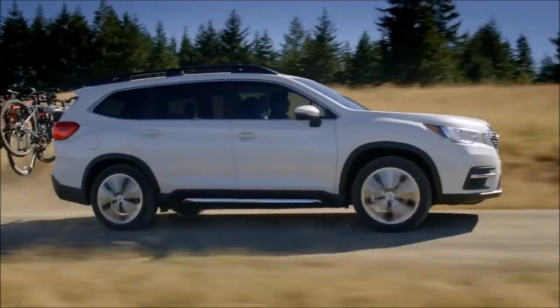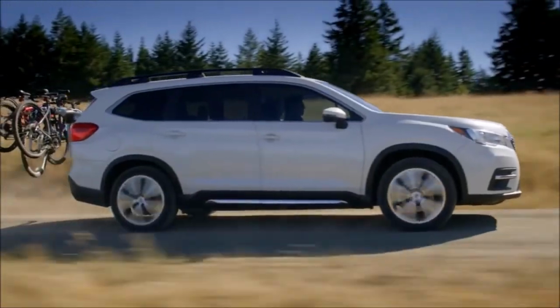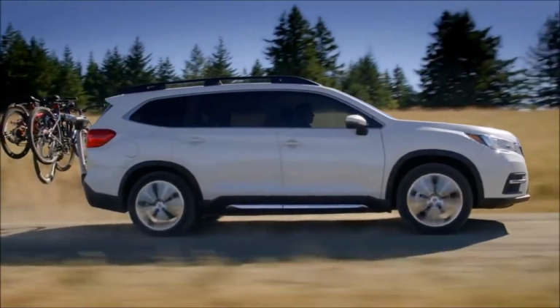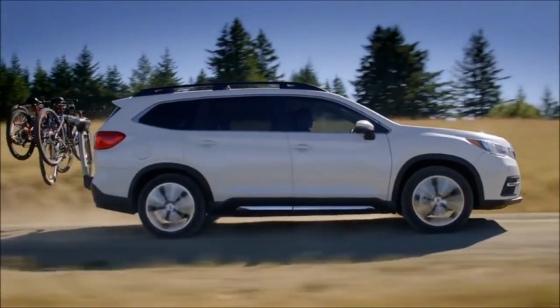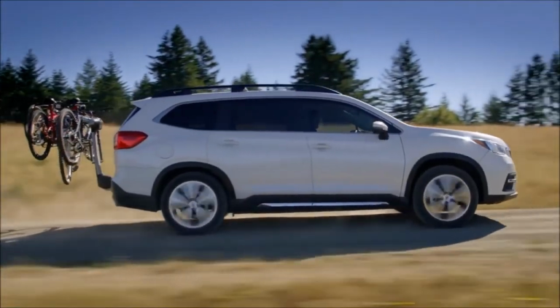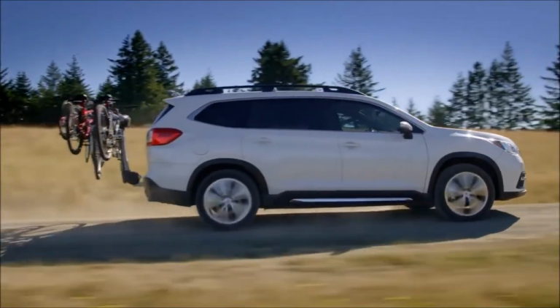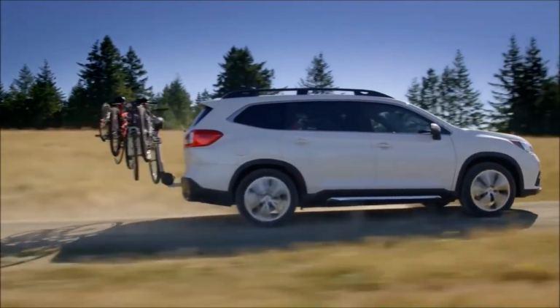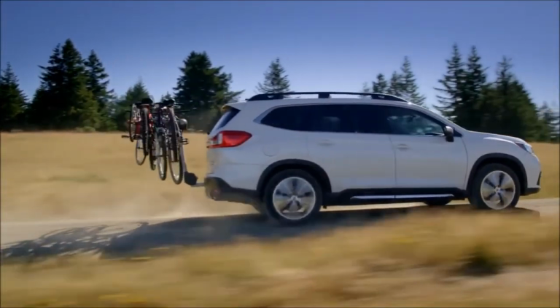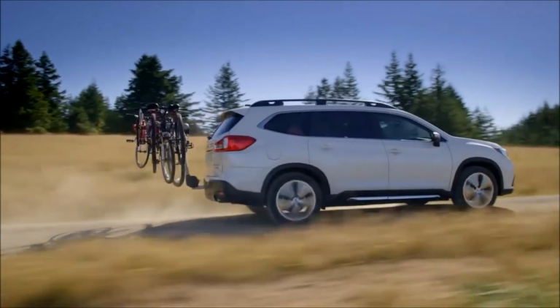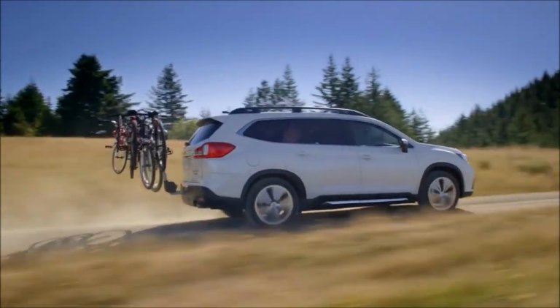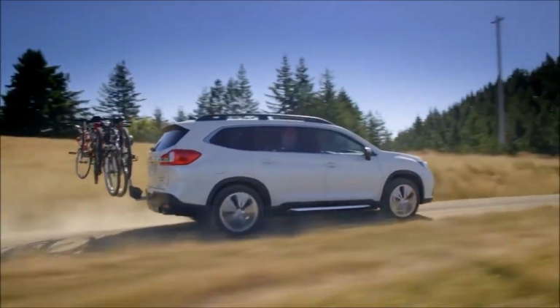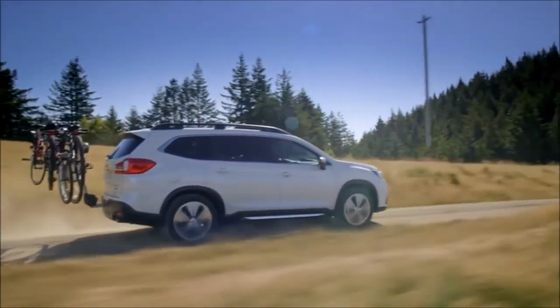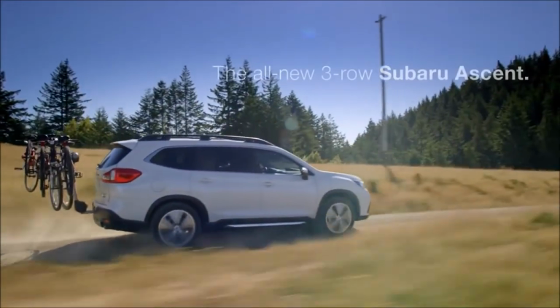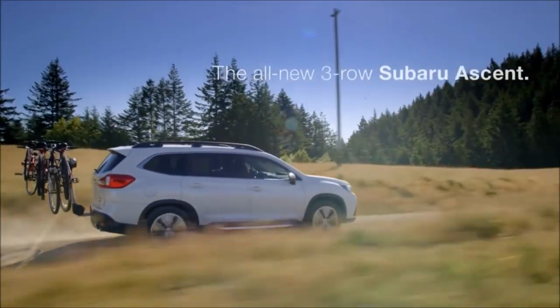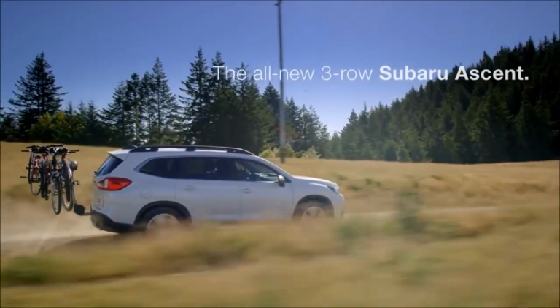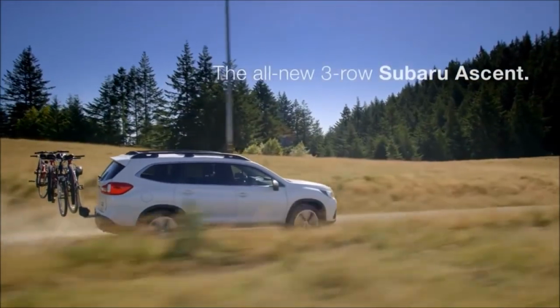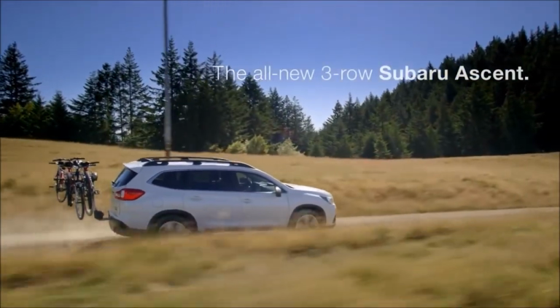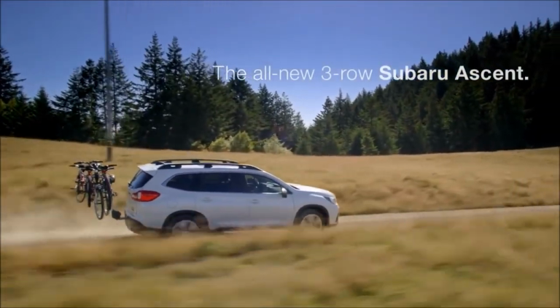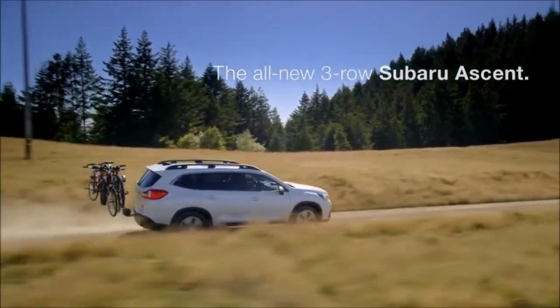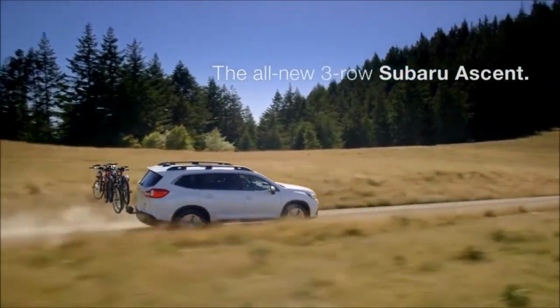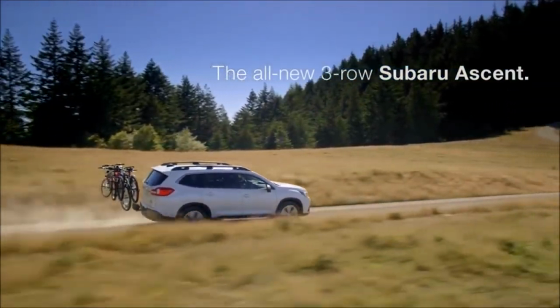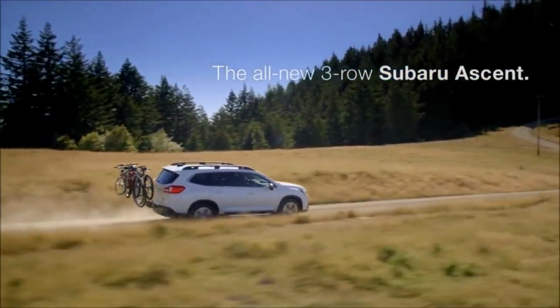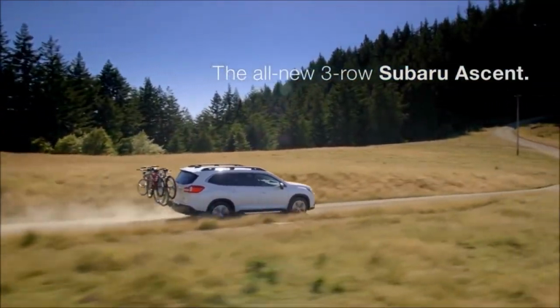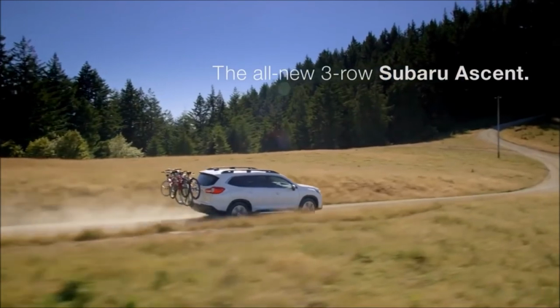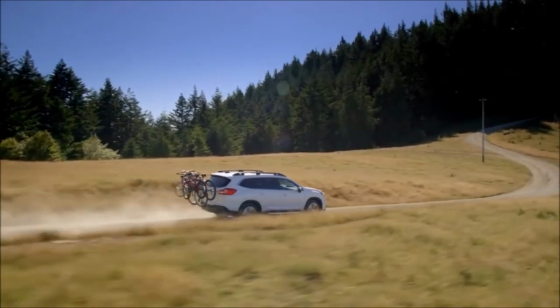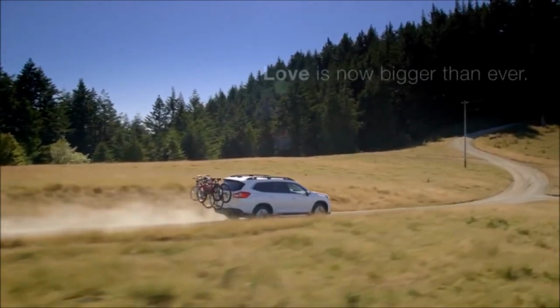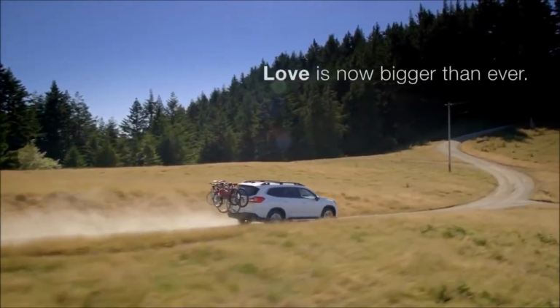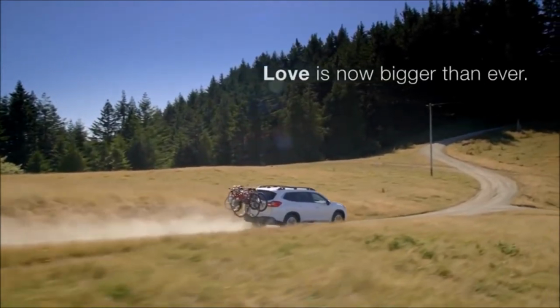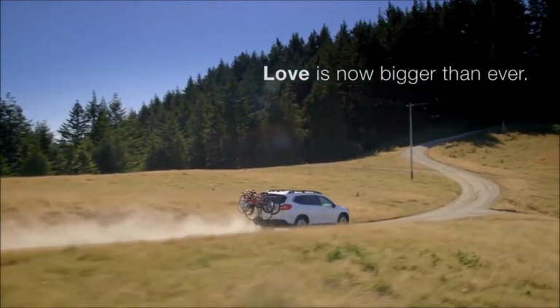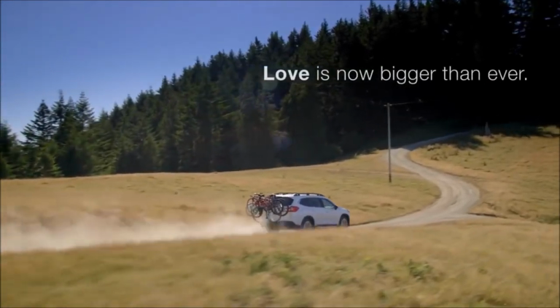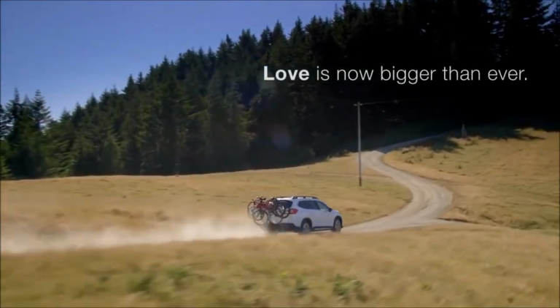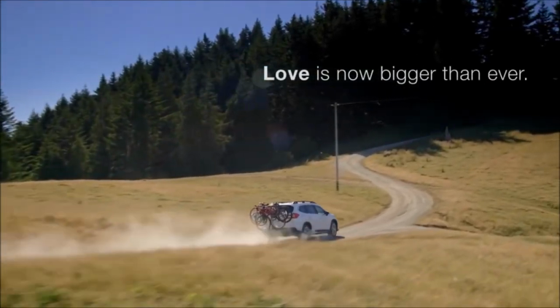Big, versatile, feature-packed, and thoroughly safeguarded — the all-new Ascent is the family-sized Subaru you've been waiting for. Learn more. Love is now bigger than ever.